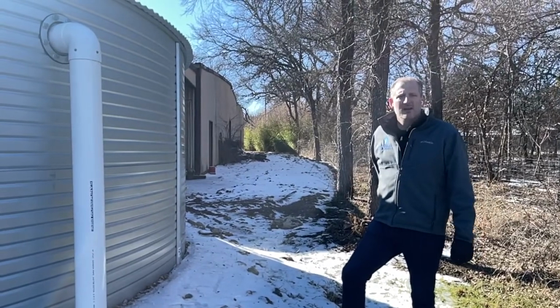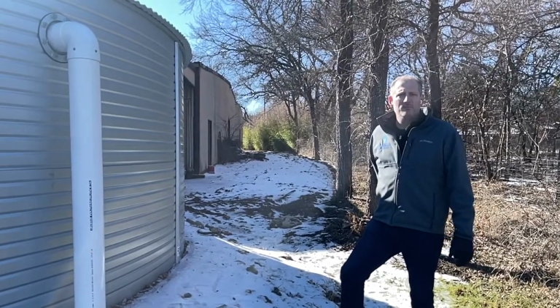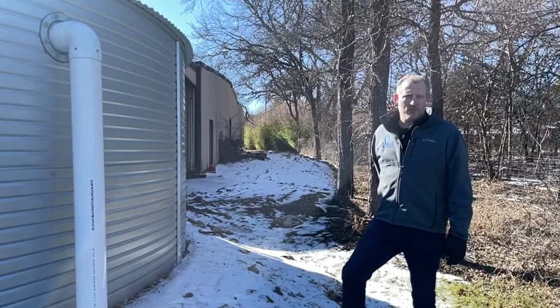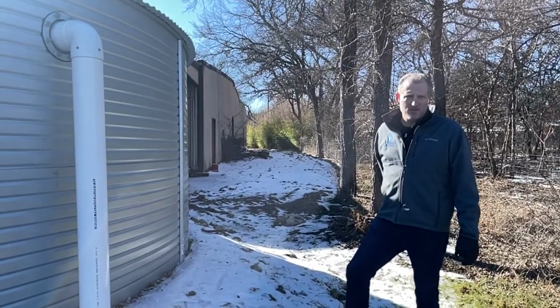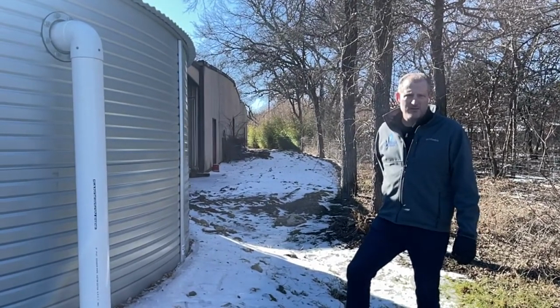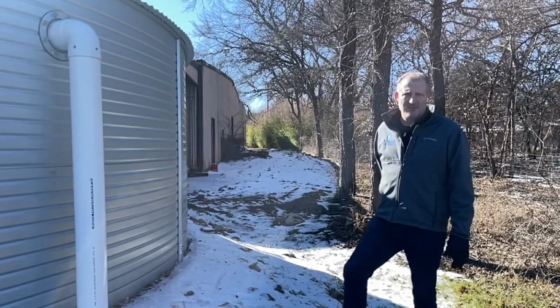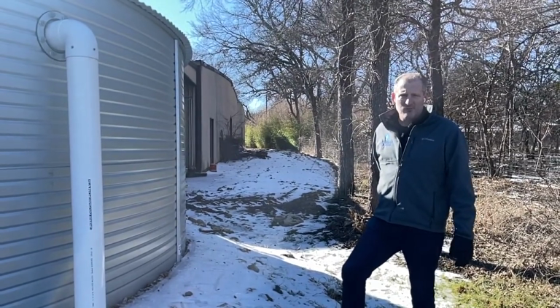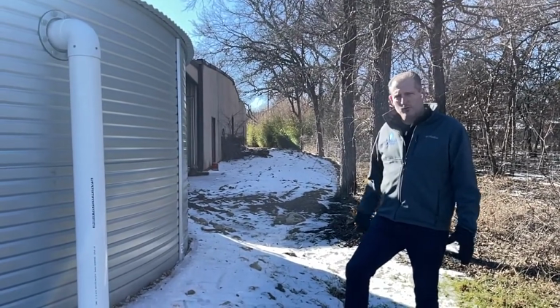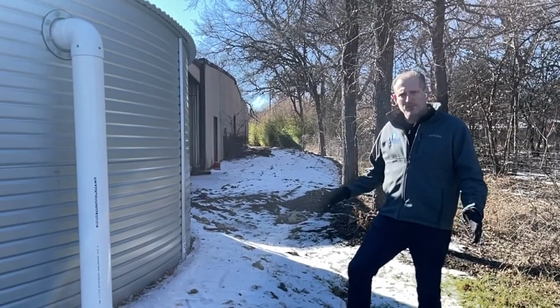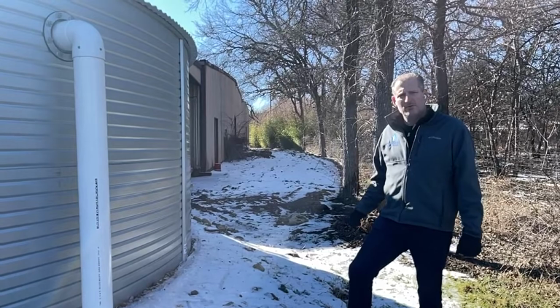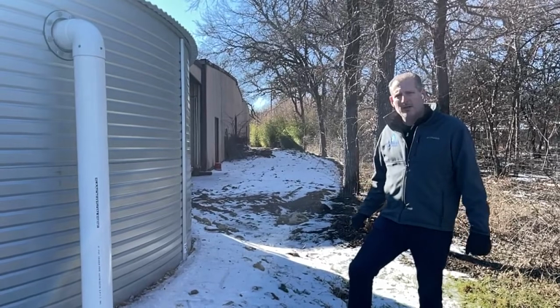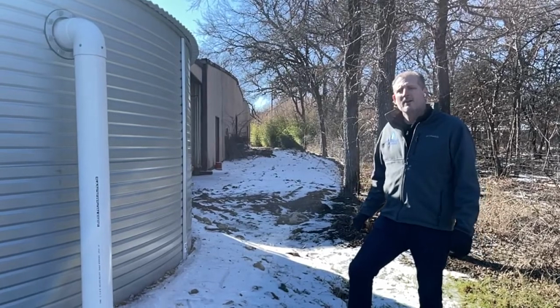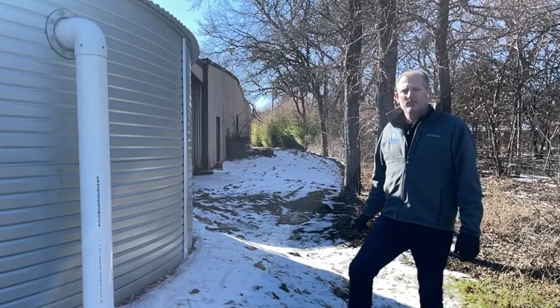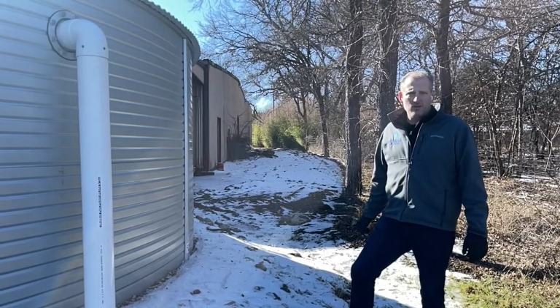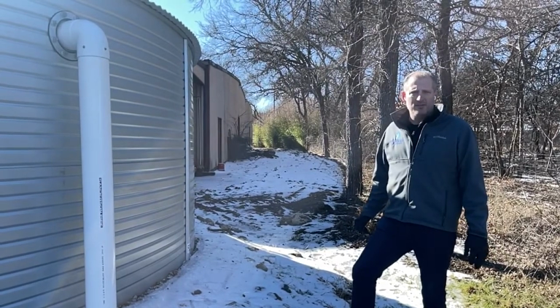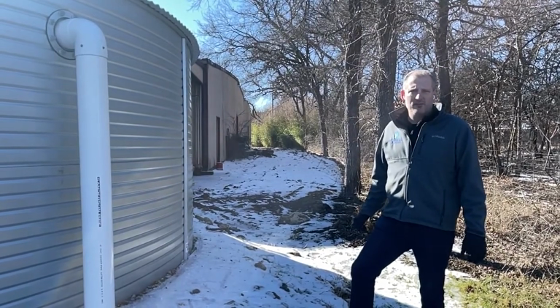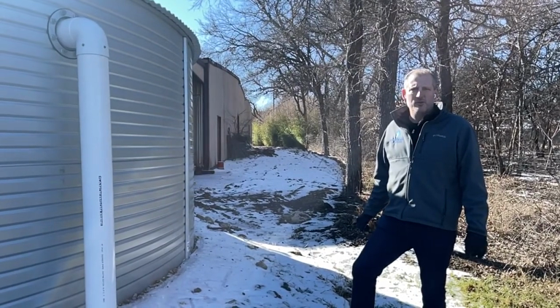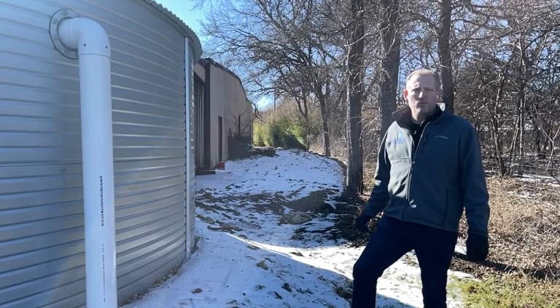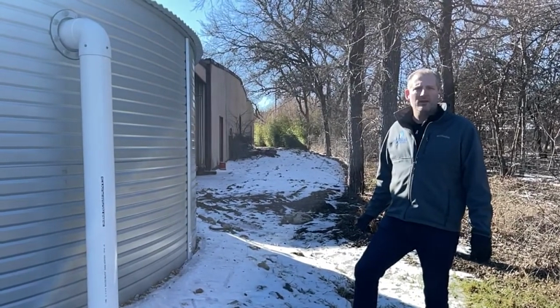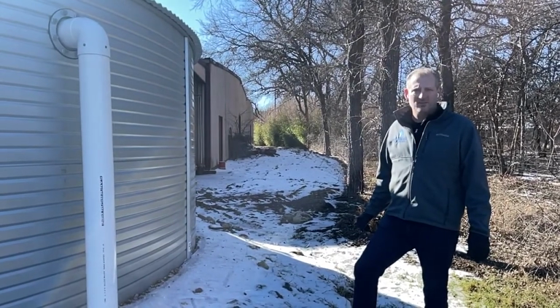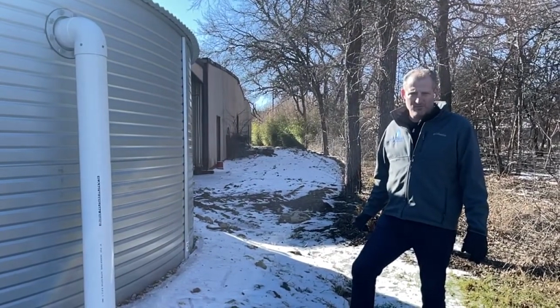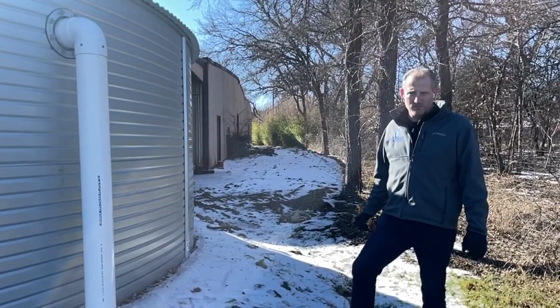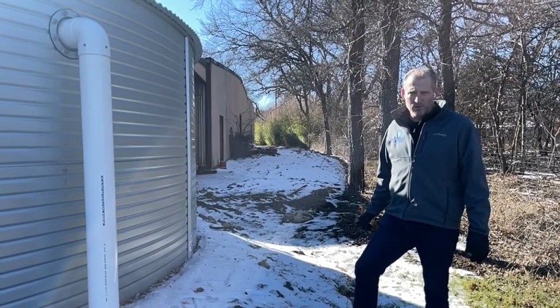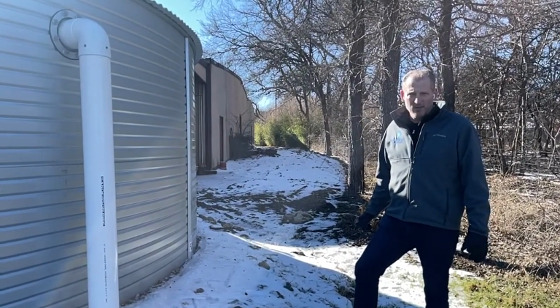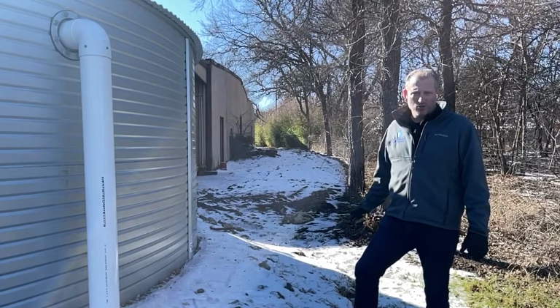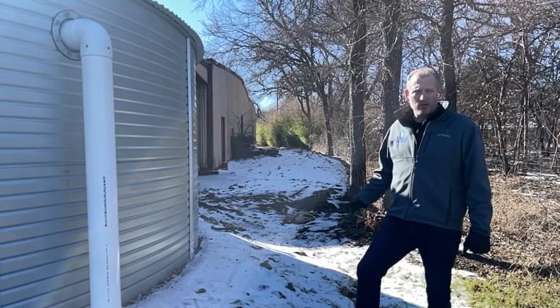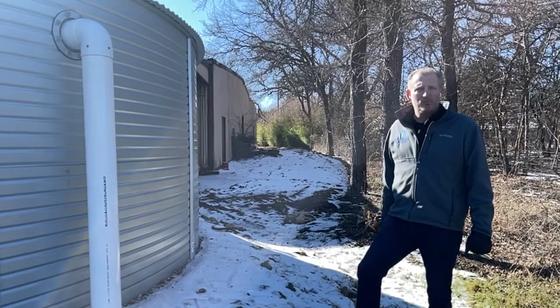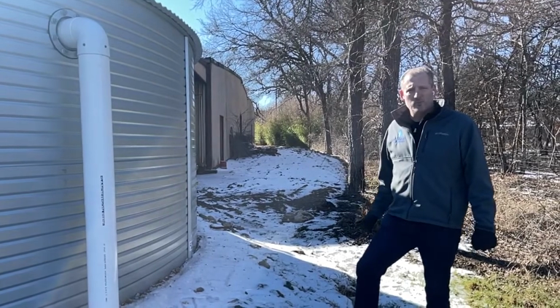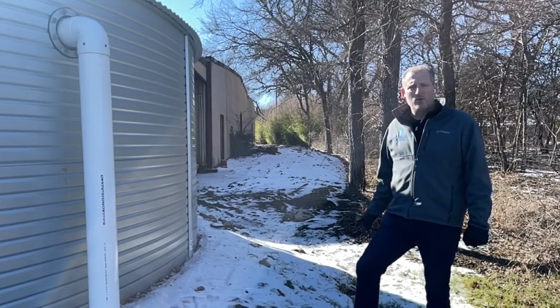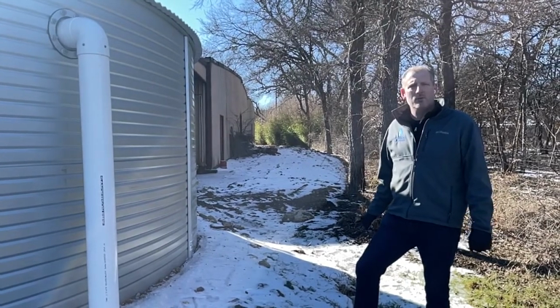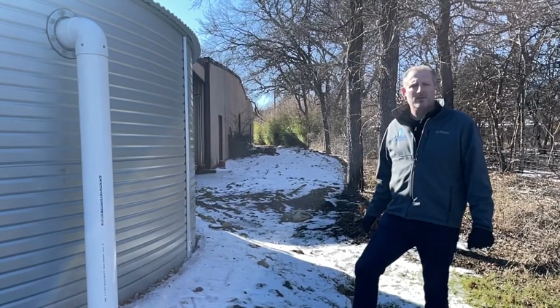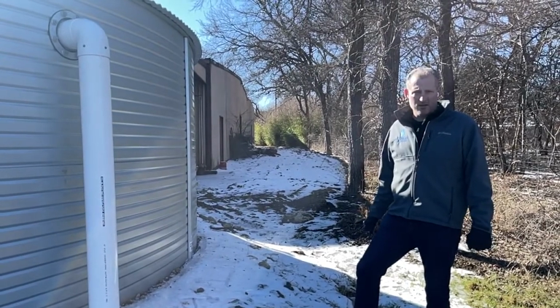If you need more information about these tanks or other equipment that we supply, give us a call at 877-331-7008, or check out our website, rainwaterequipment.com.